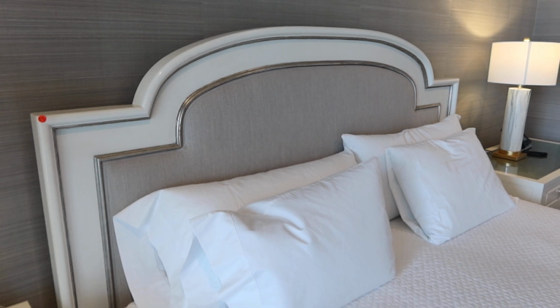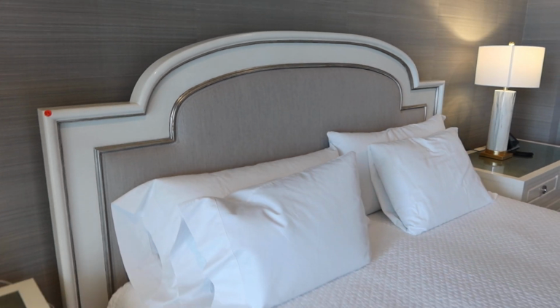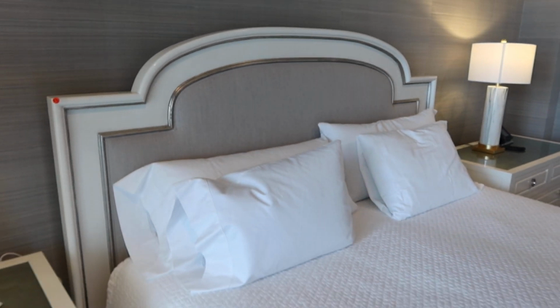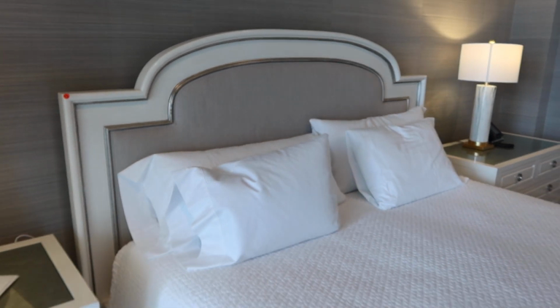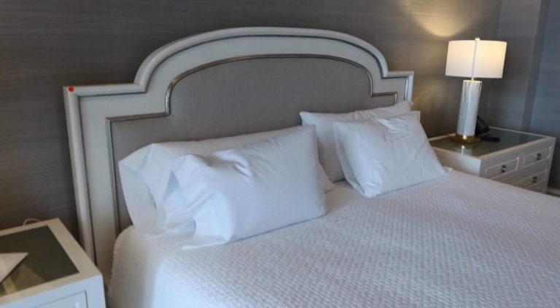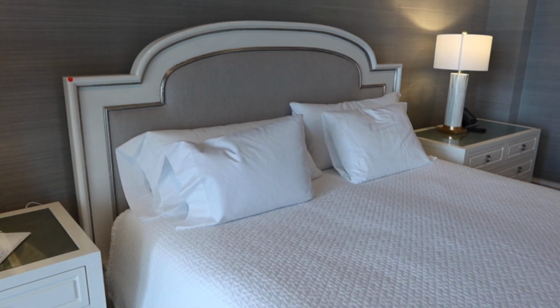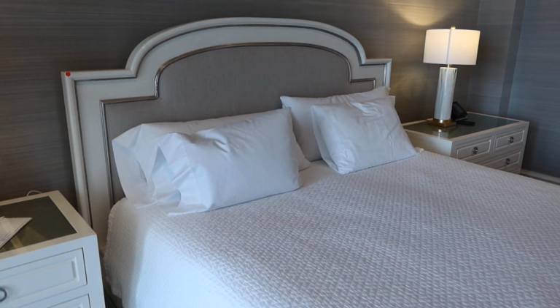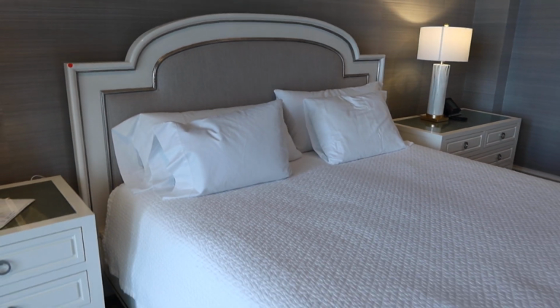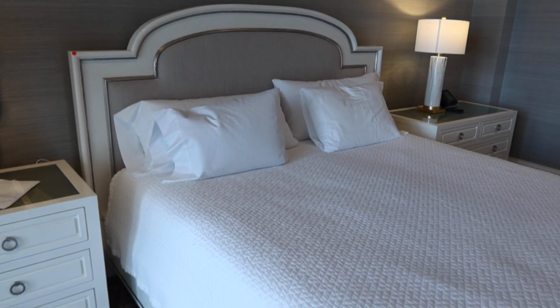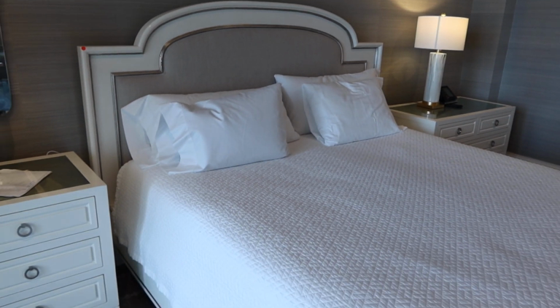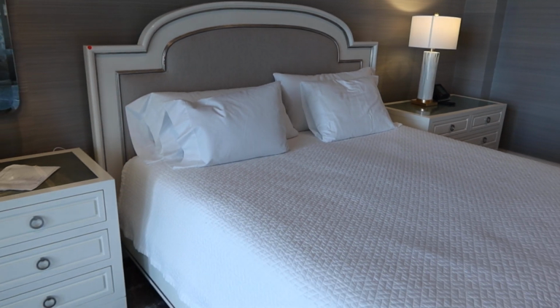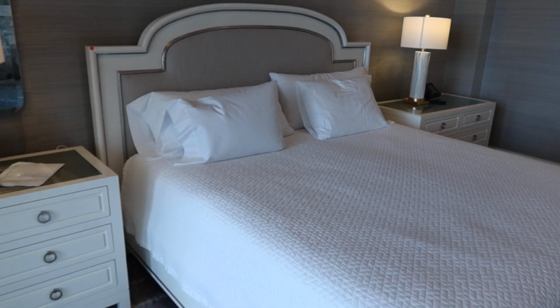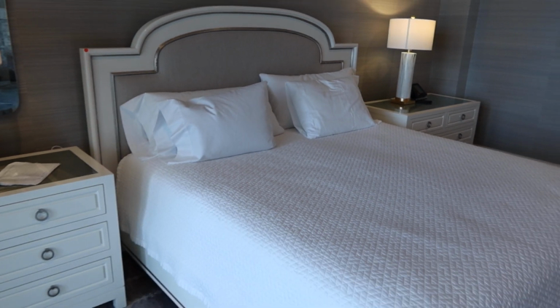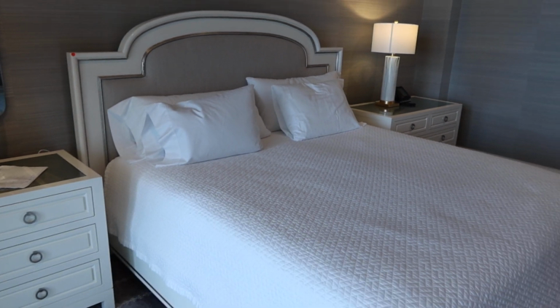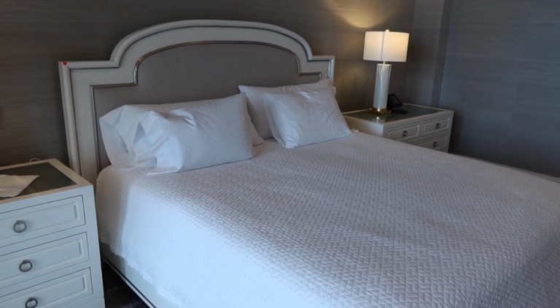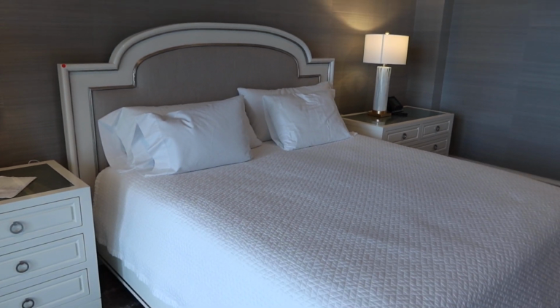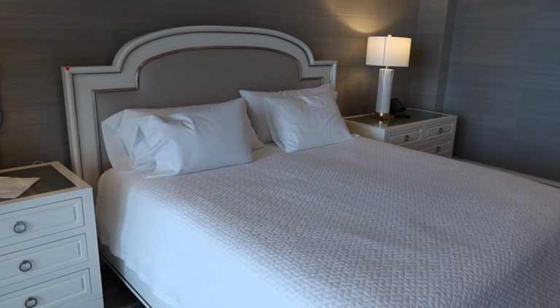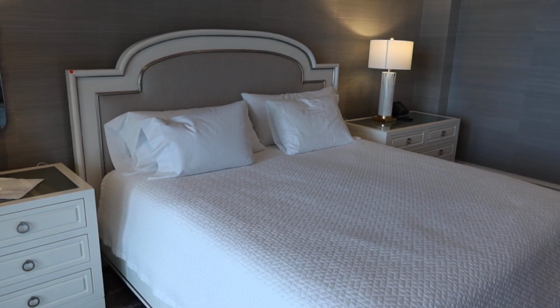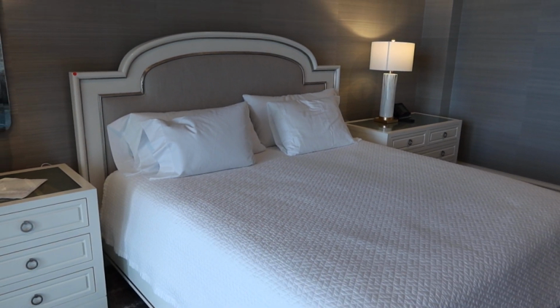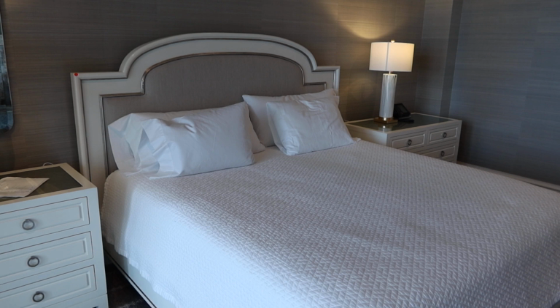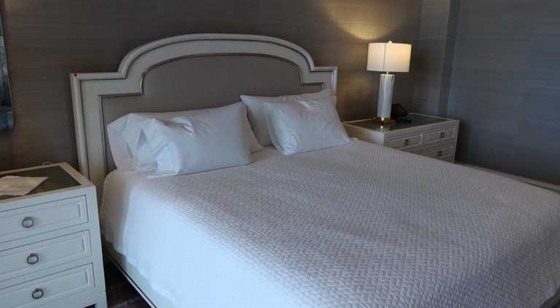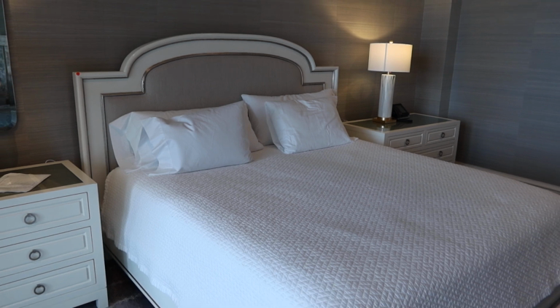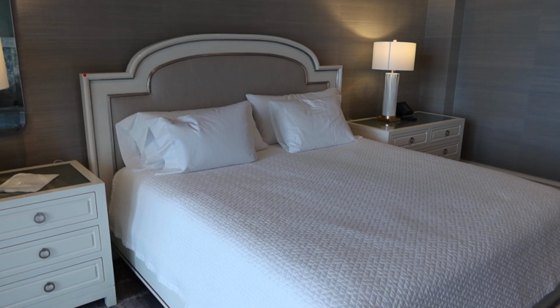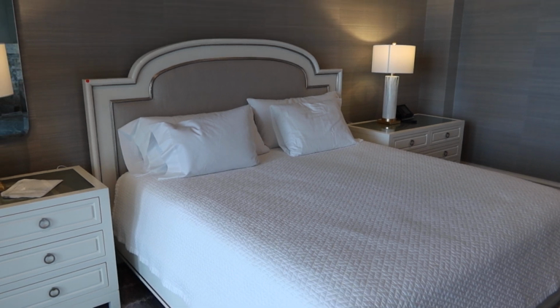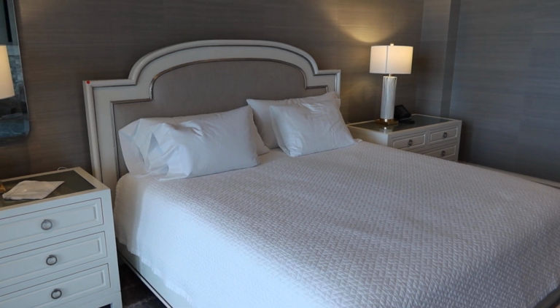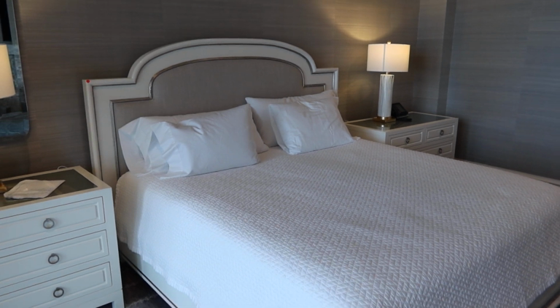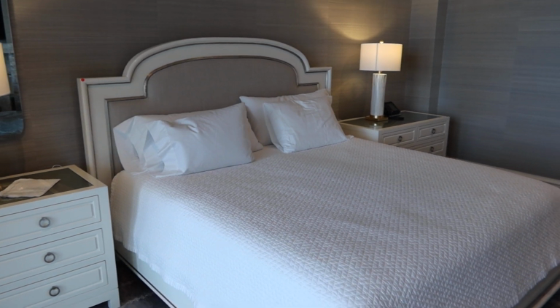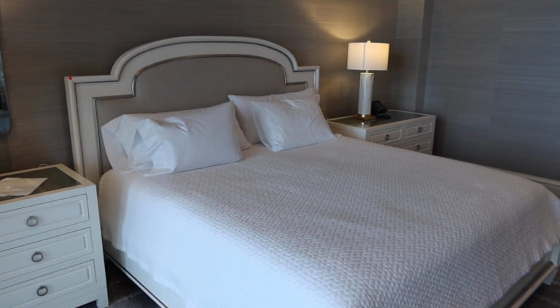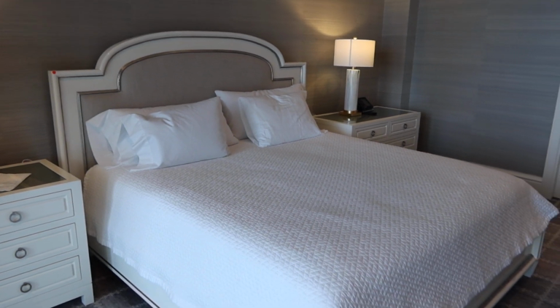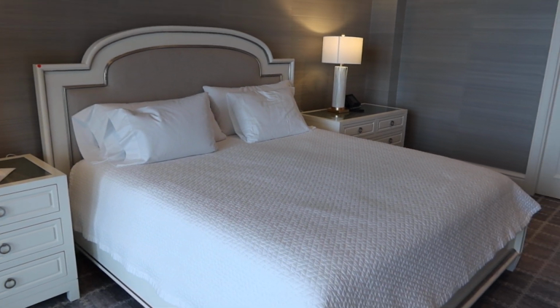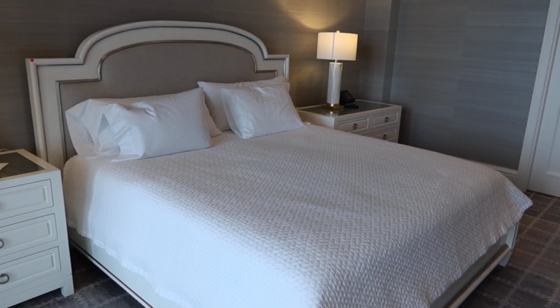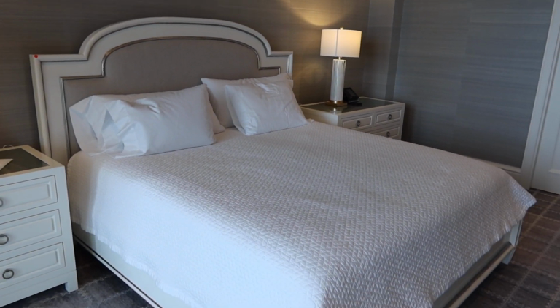We're going to professionally move it to our warehouse and wrap it up. There'll be a small moving fee. Everything will be ready to go — all you have to do is pick it up.